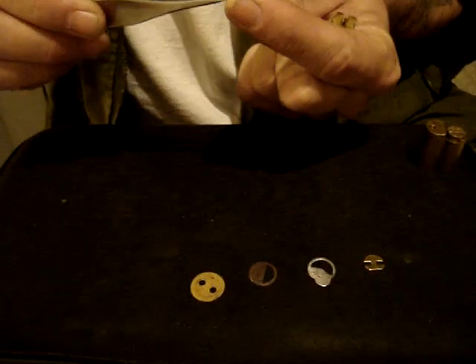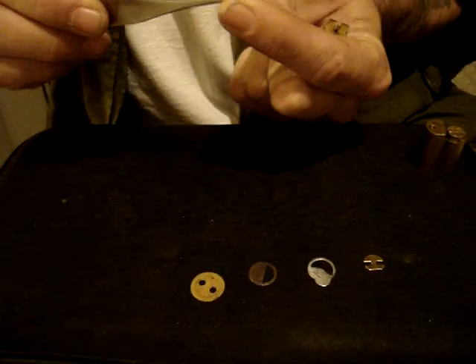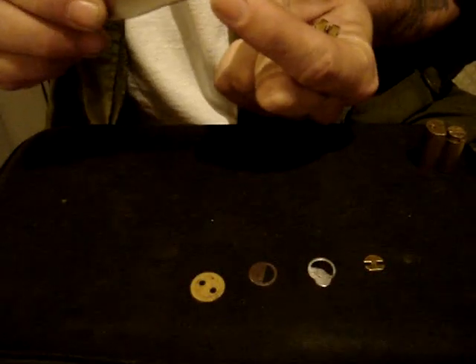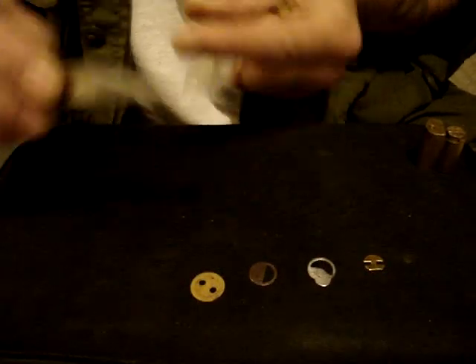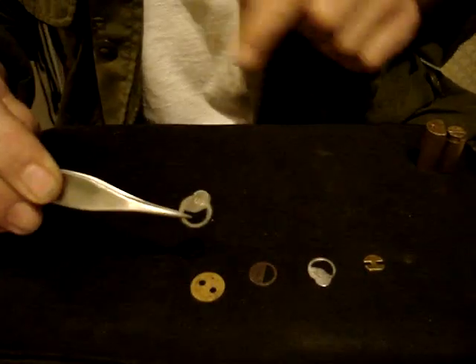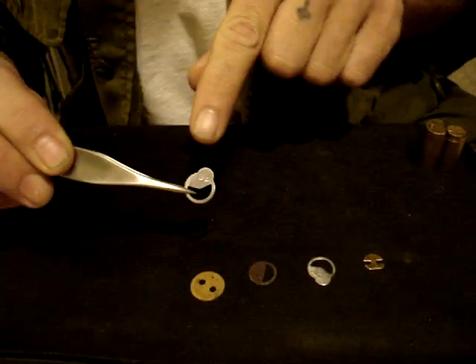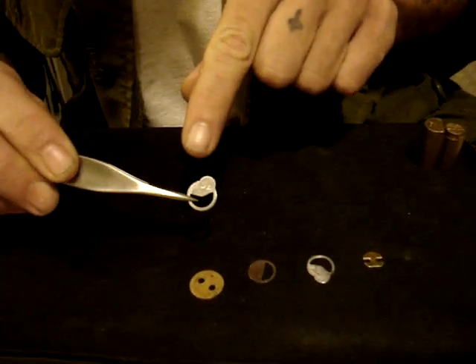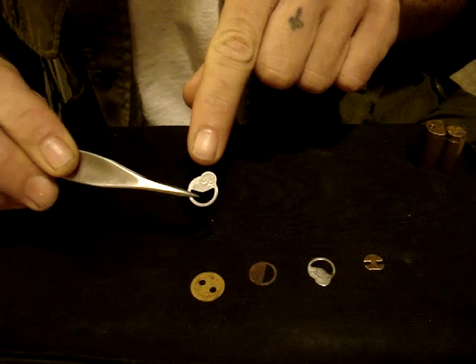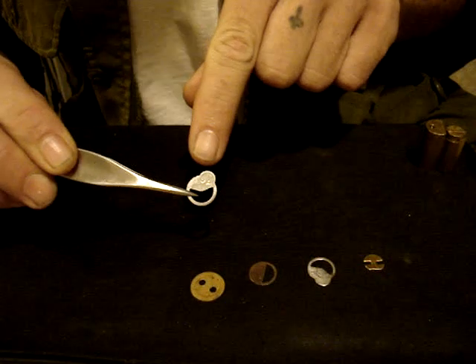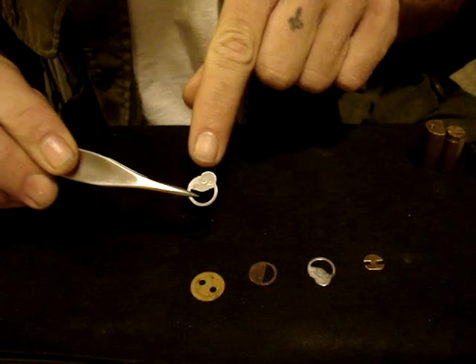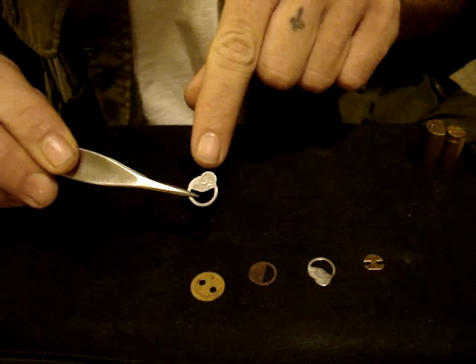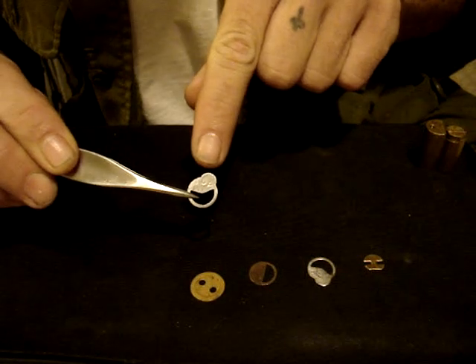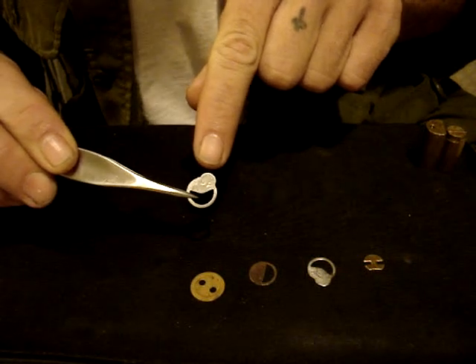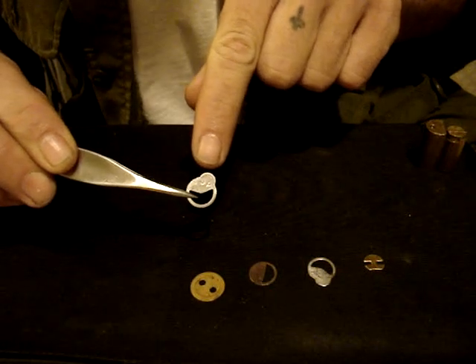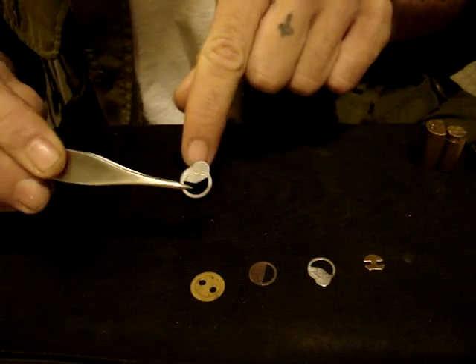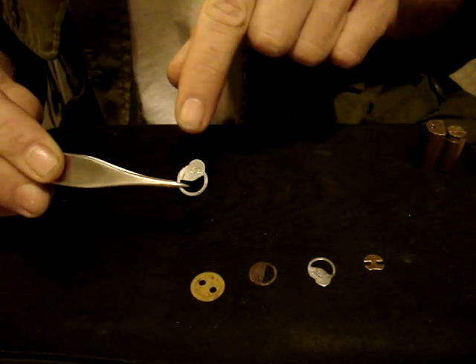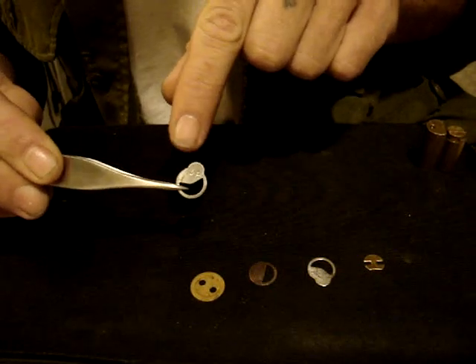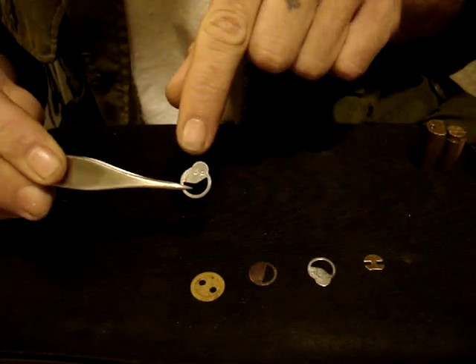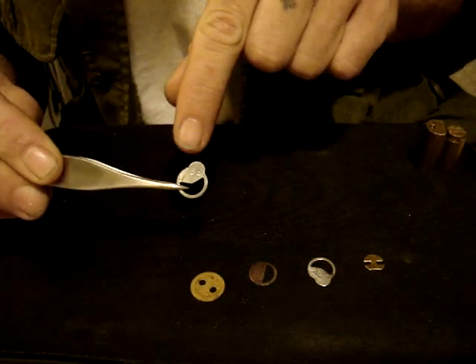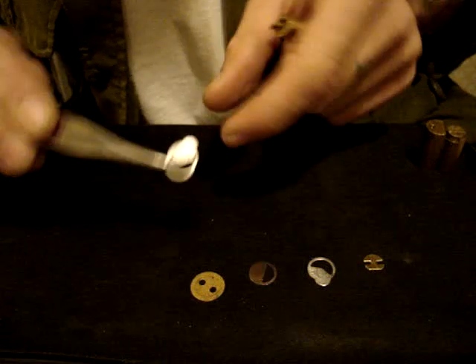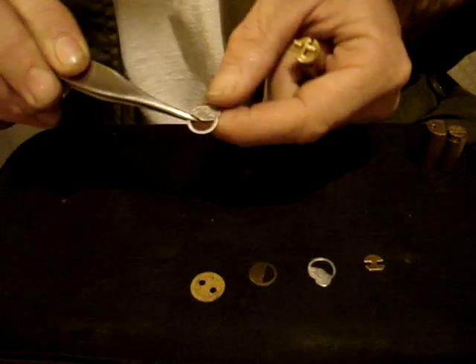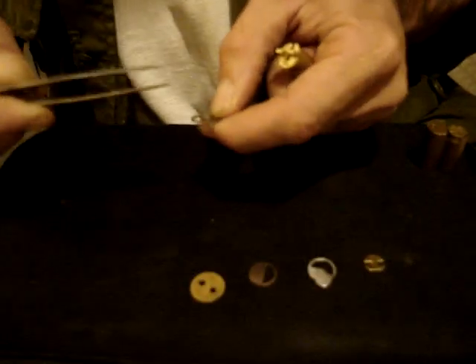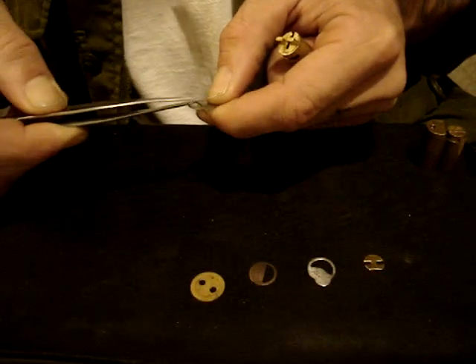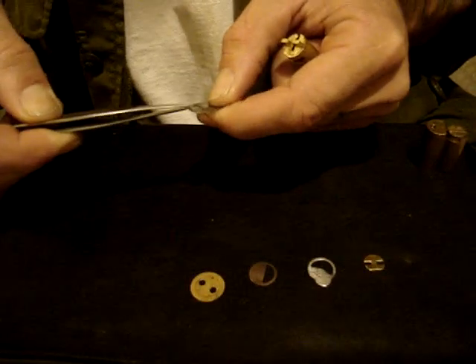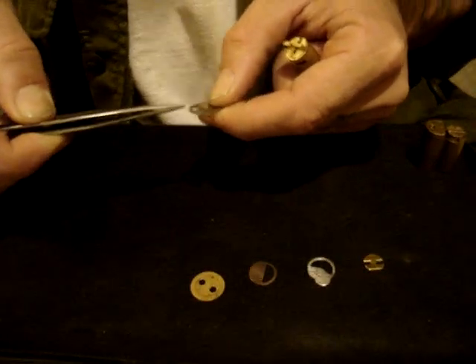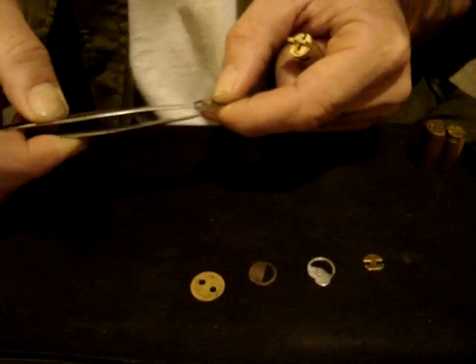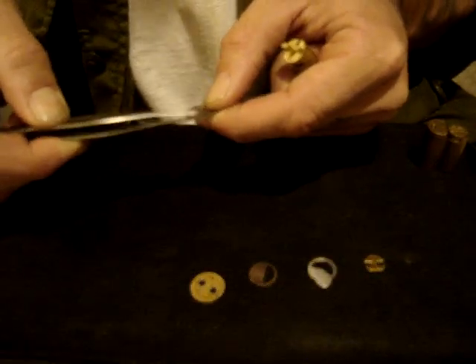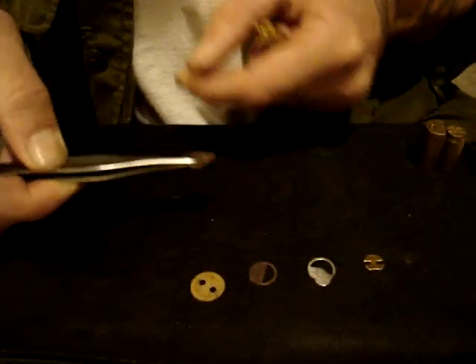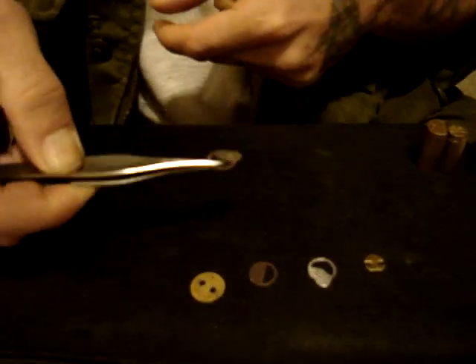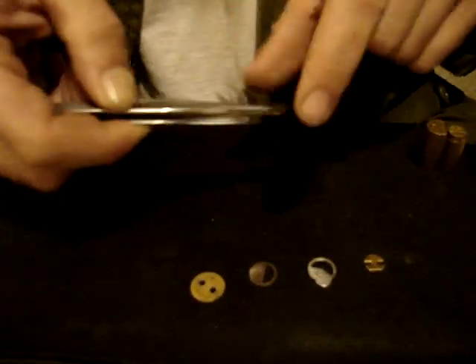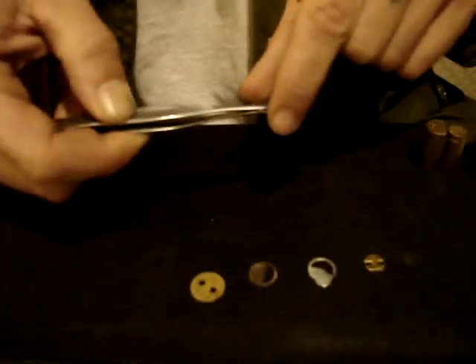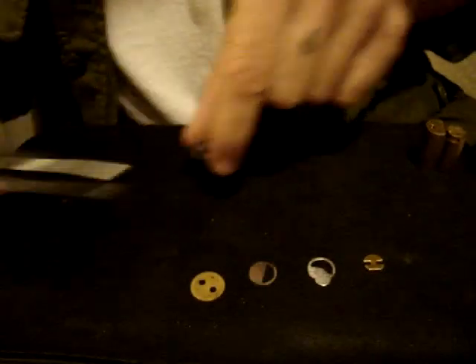You'll notice that on the Schlage ones, one side has a U or is spelled UP on it. You always want to drop it into the lock with the UP part facing up.